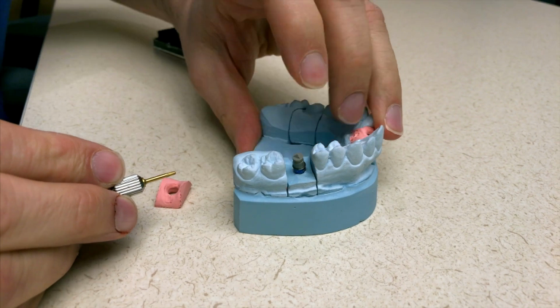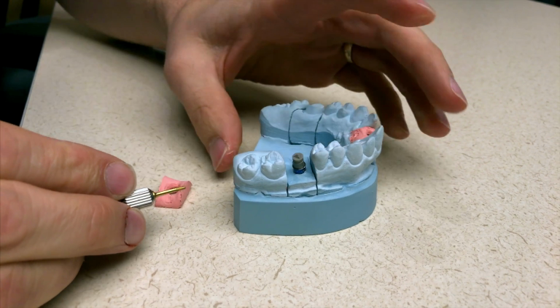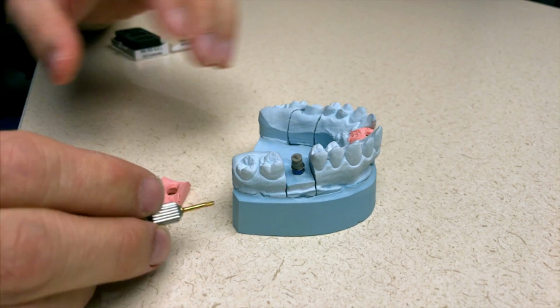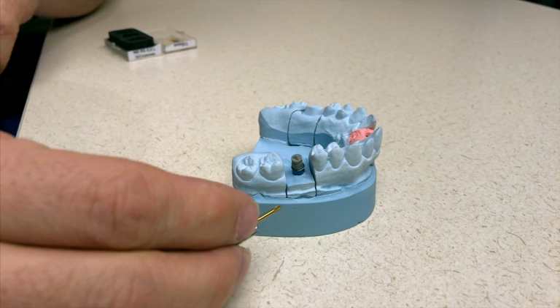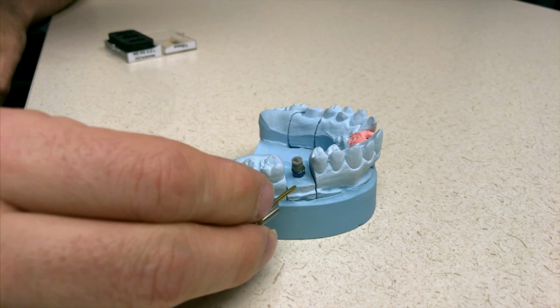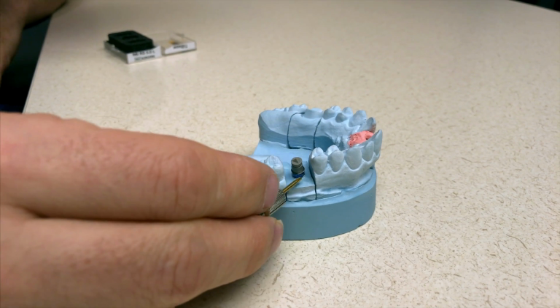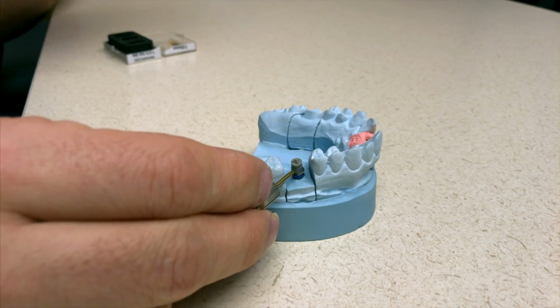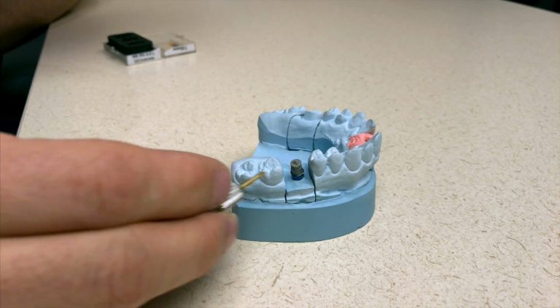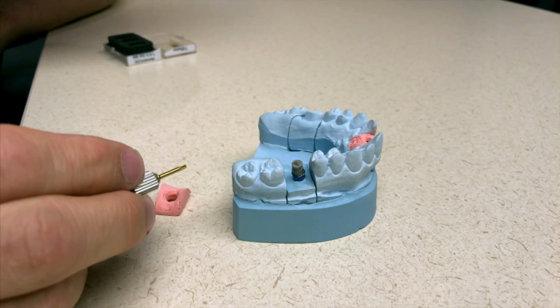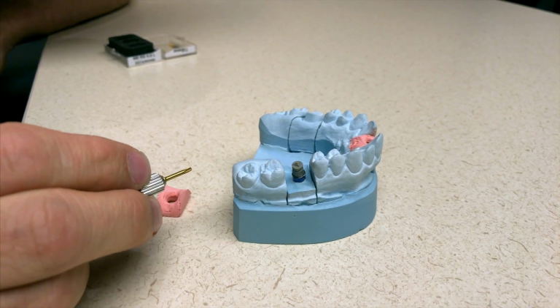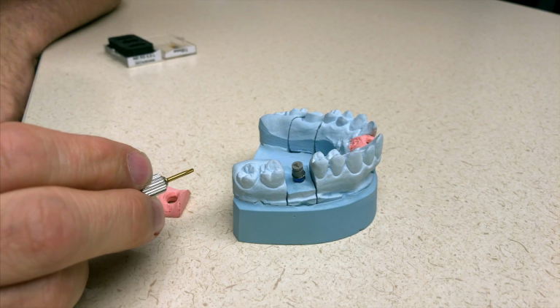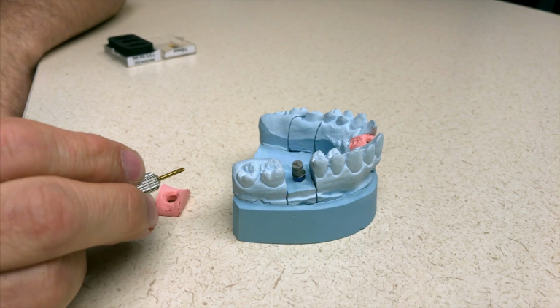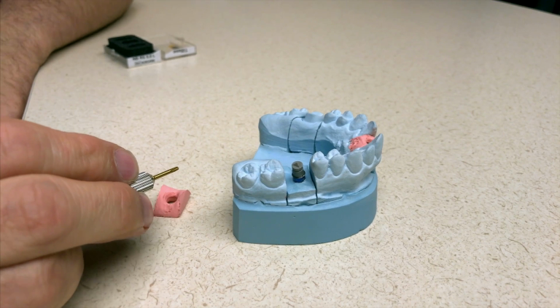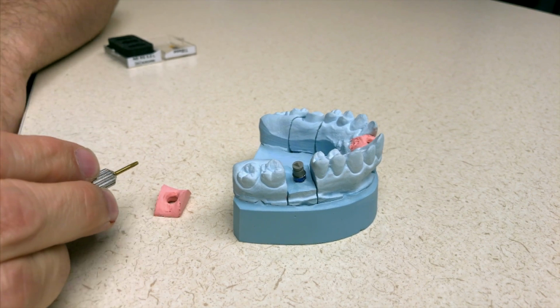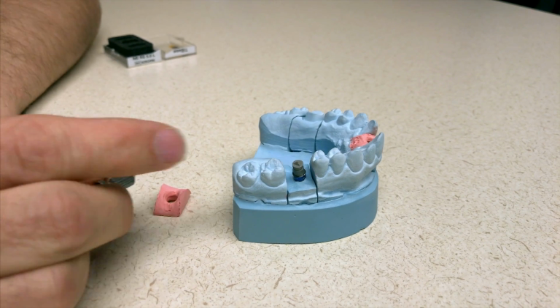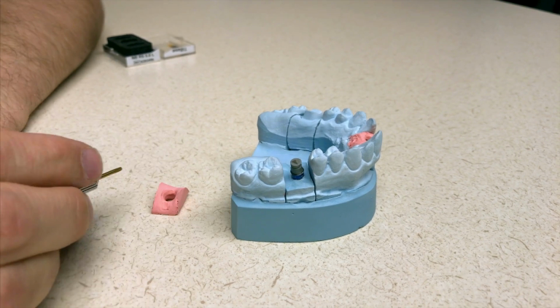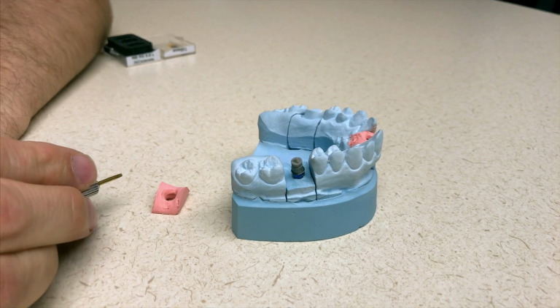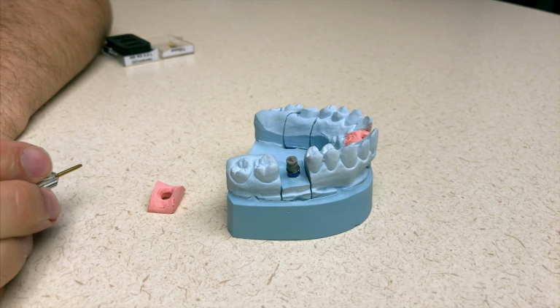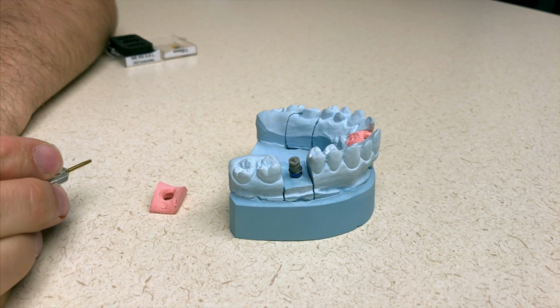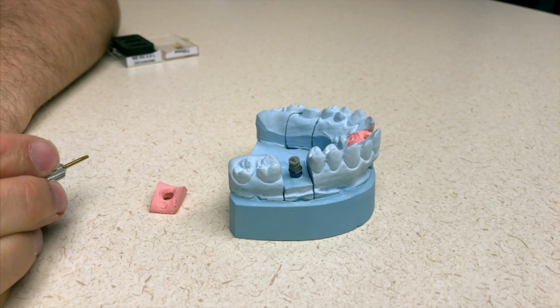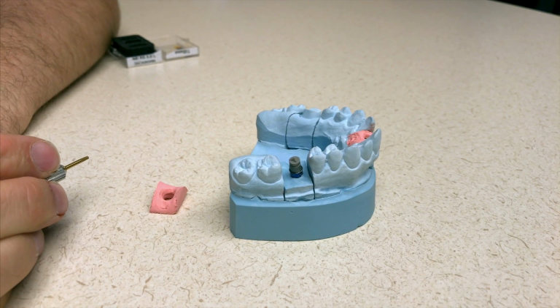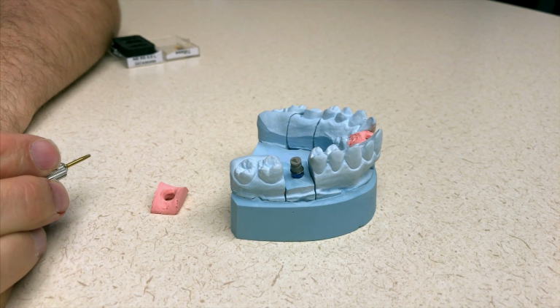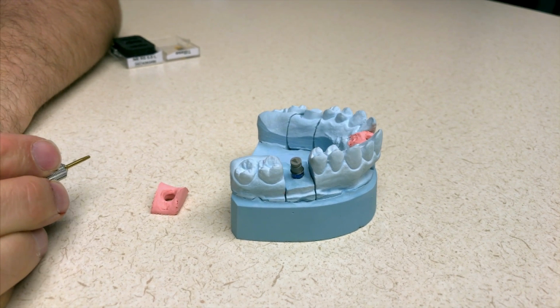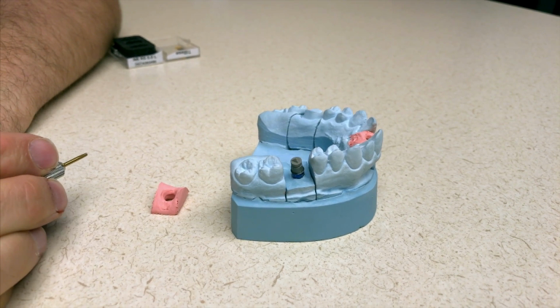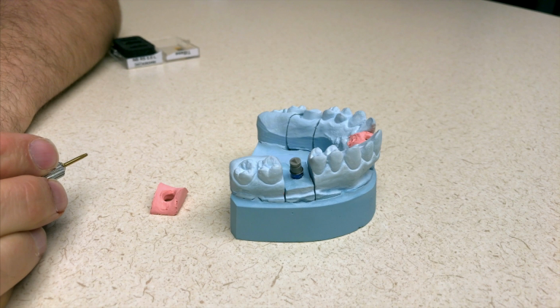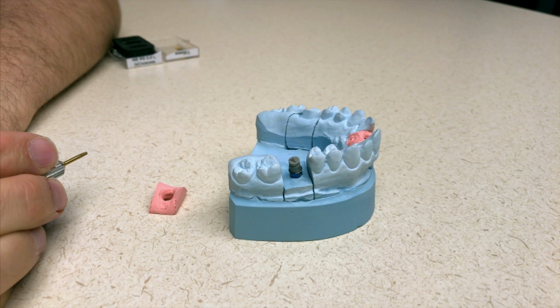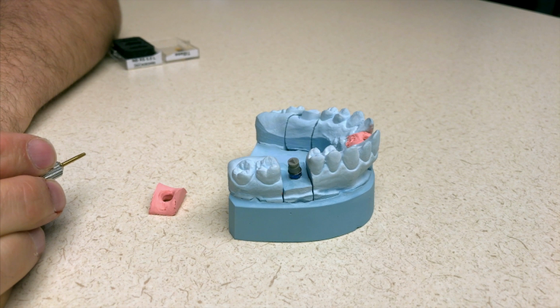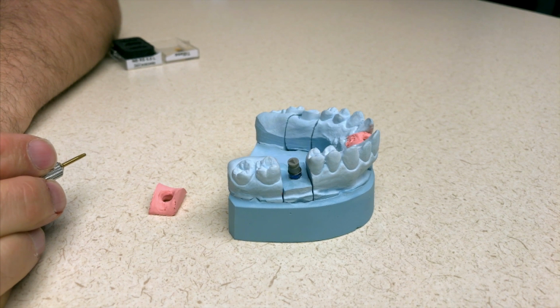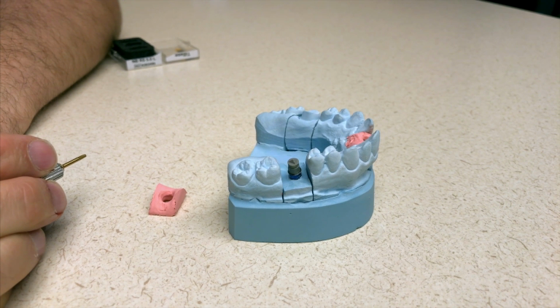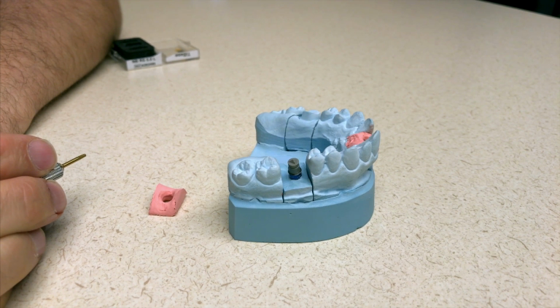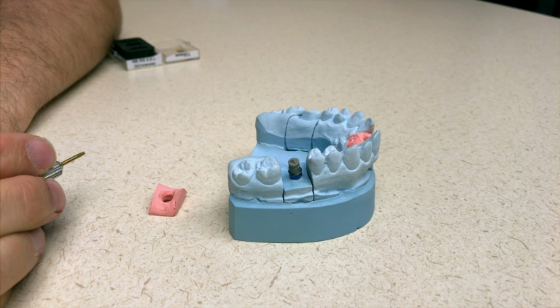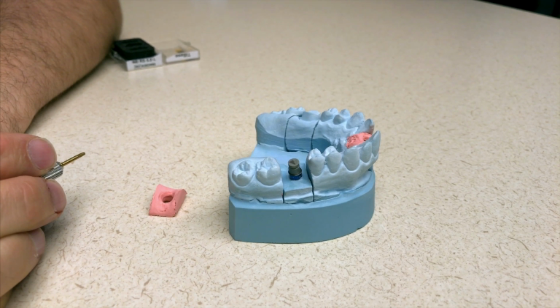We're going to make sure that it's fully seated, and it looks like it's good to go. Now let's go ahead and take it back to the Omnicam scanner and scan it.